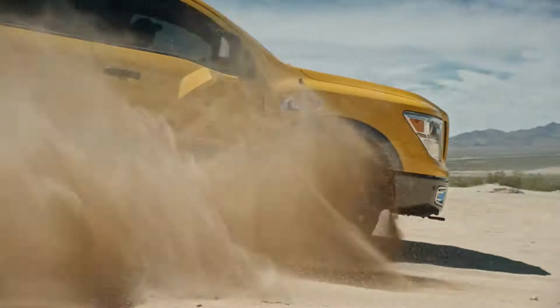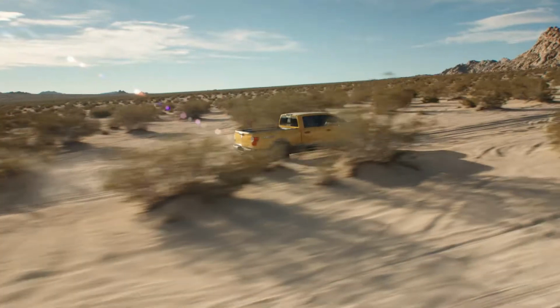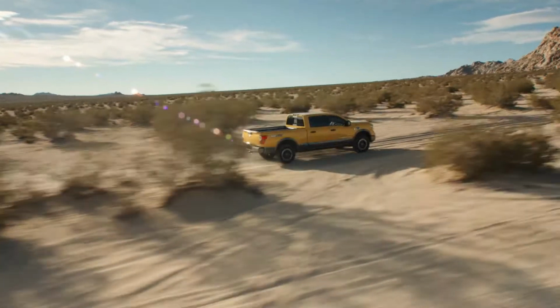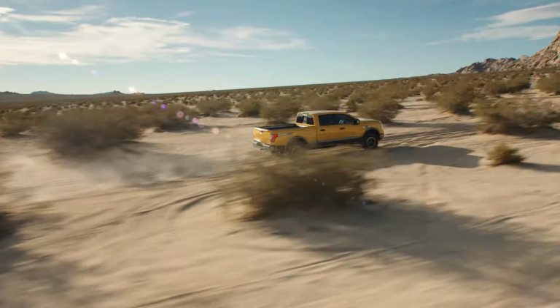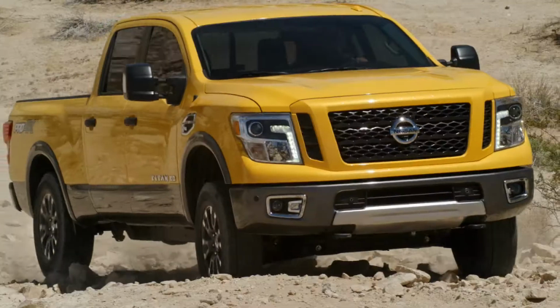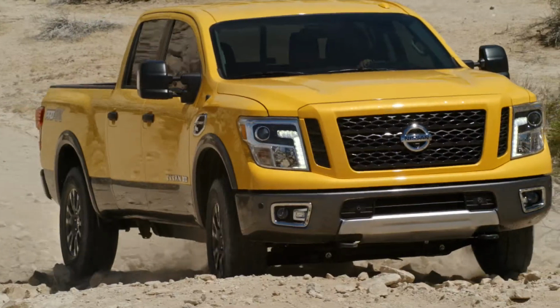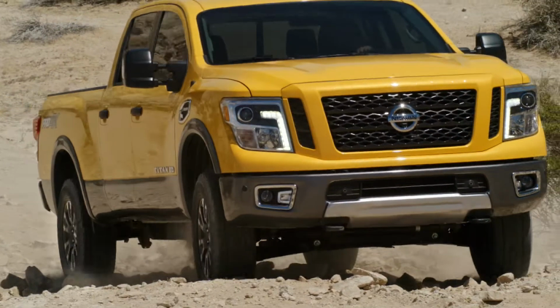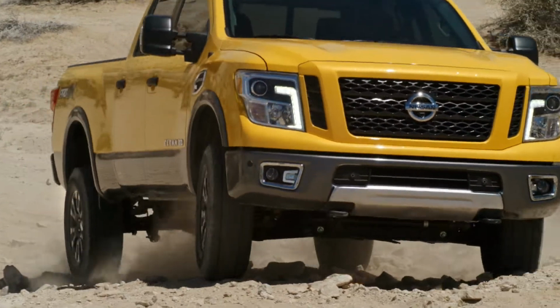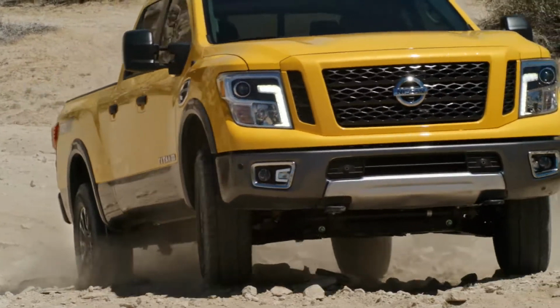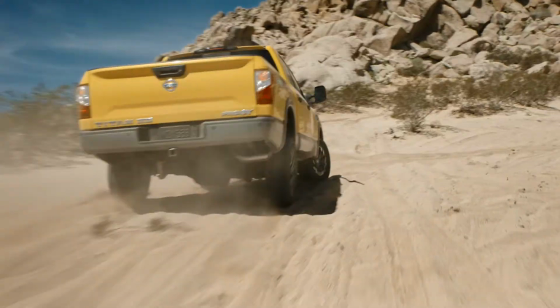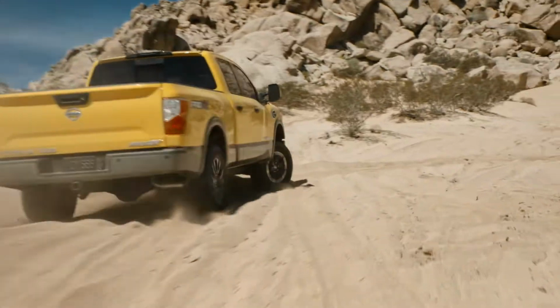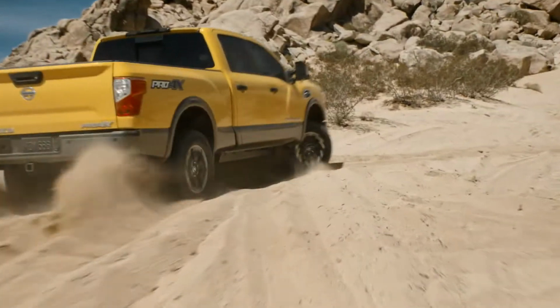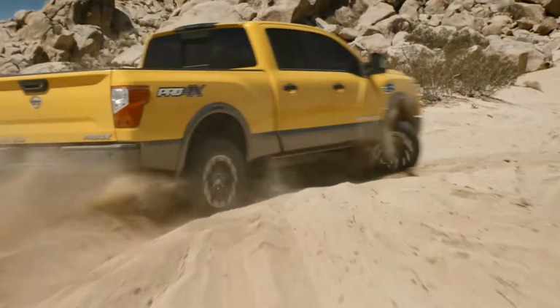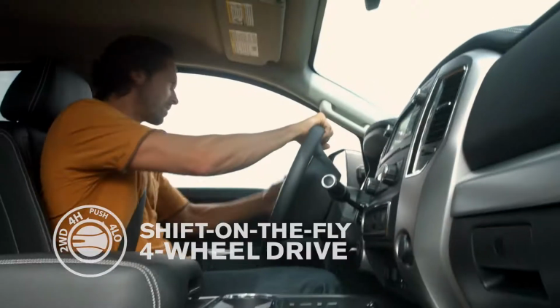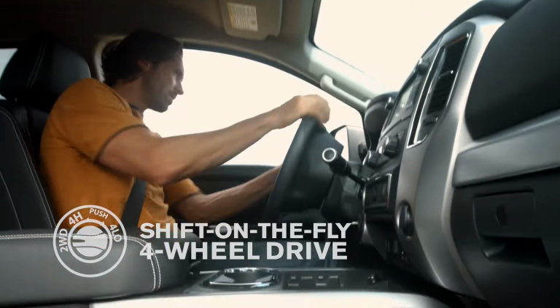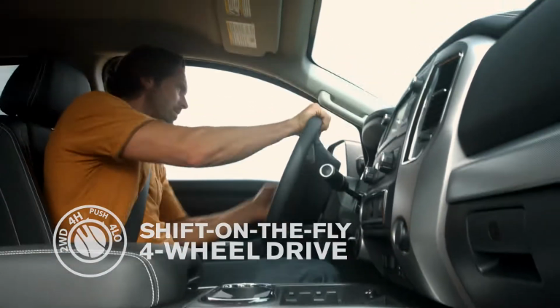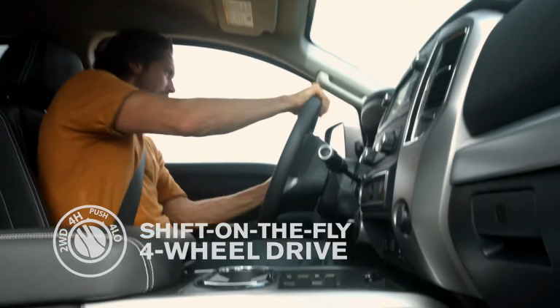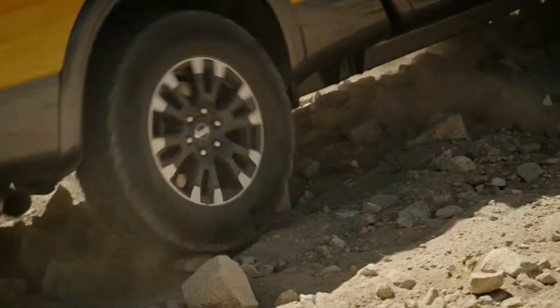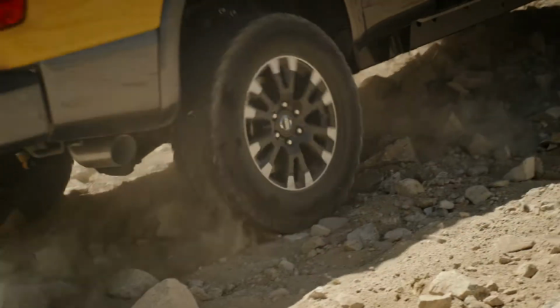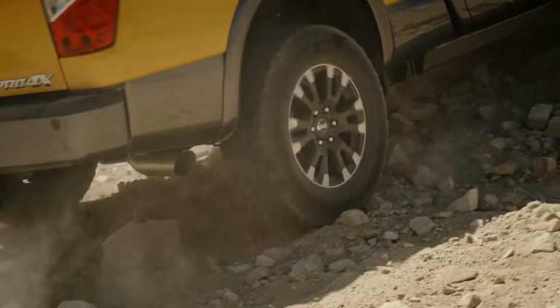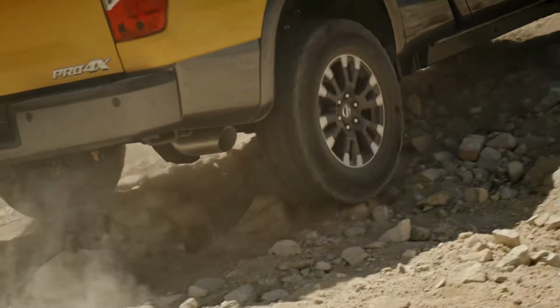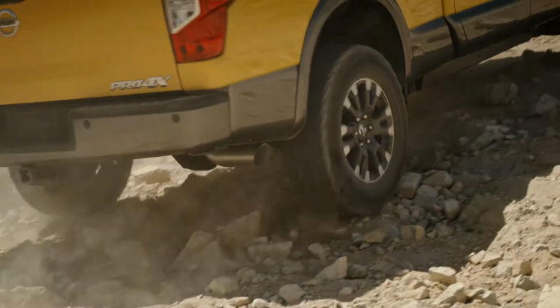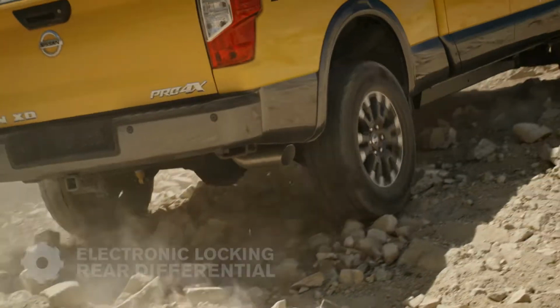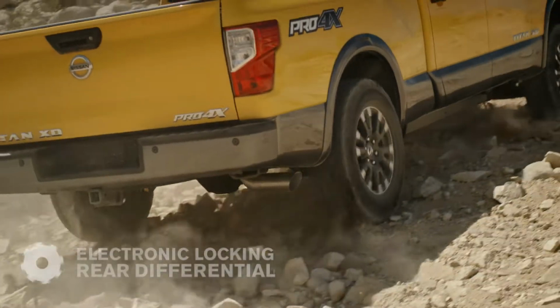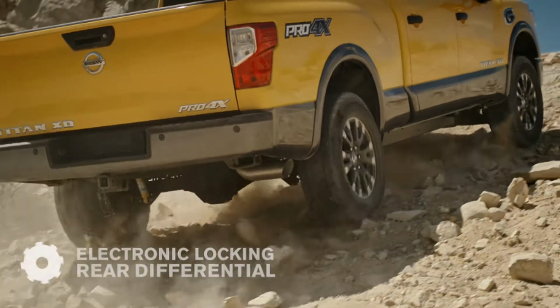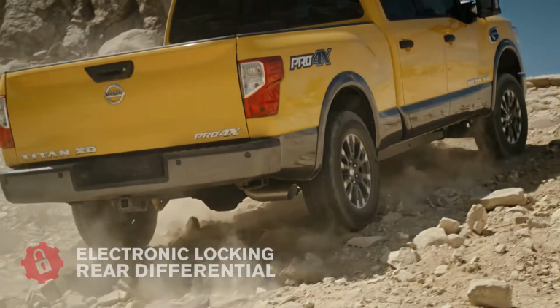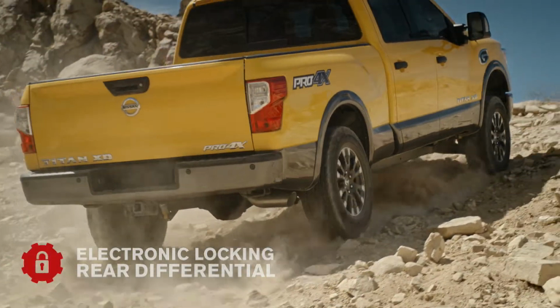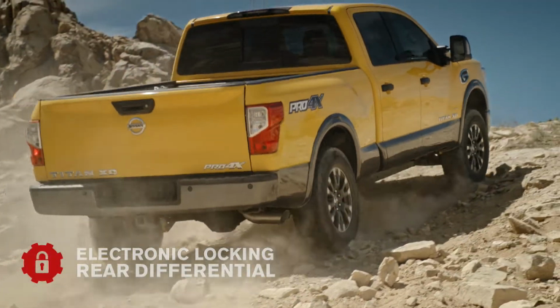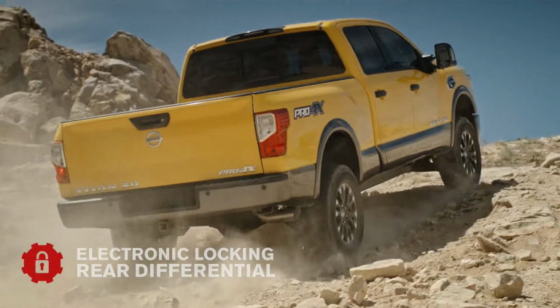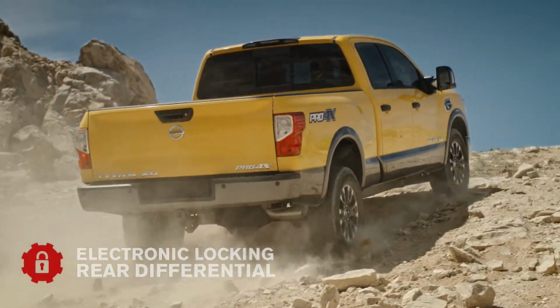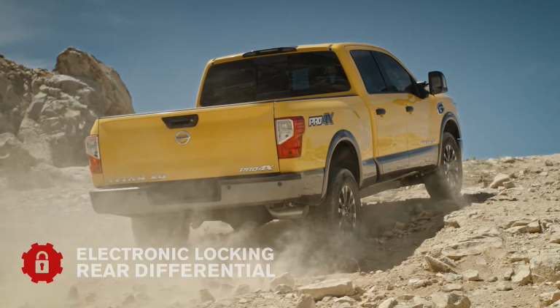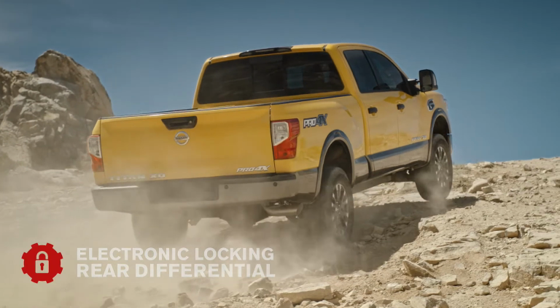Taming the elements starts with state-of-the-art four-wheel drive, including a two-speed transfer case and shift on the fly. Years of competition-bred experience shows up with an electronic locking rear differential for incredible grip.